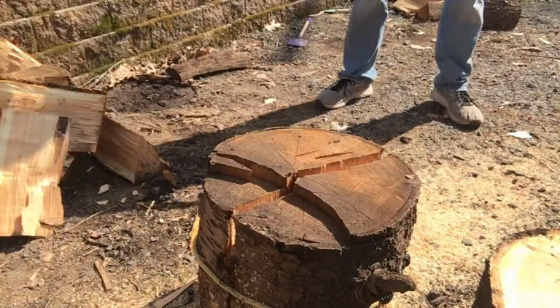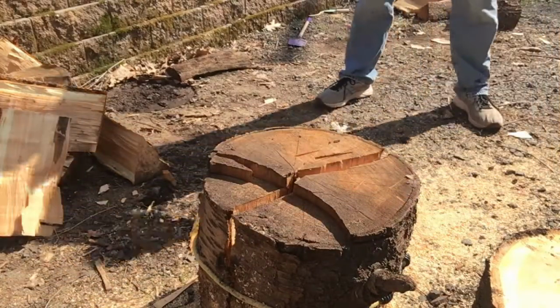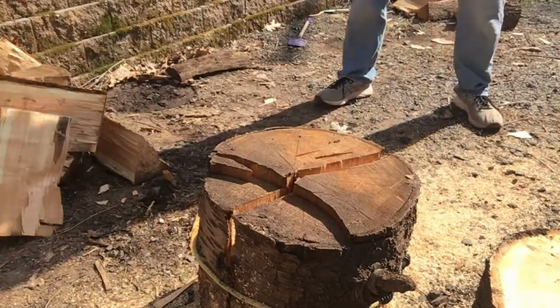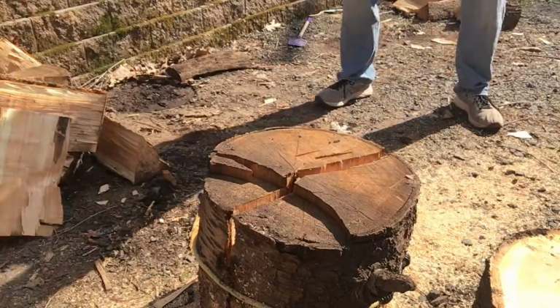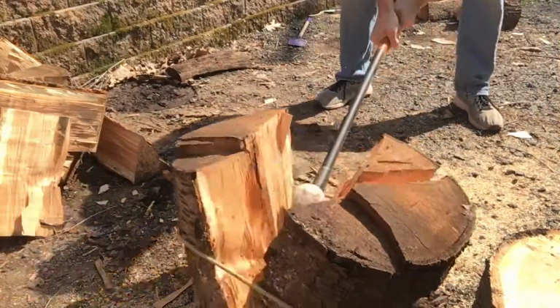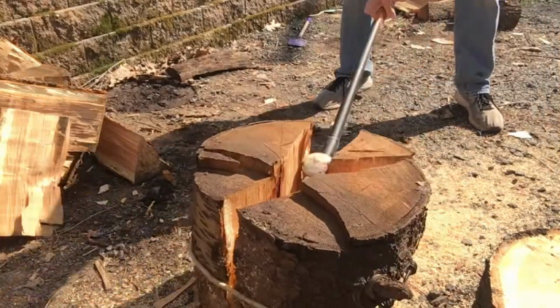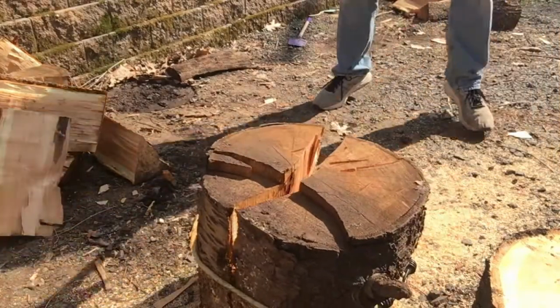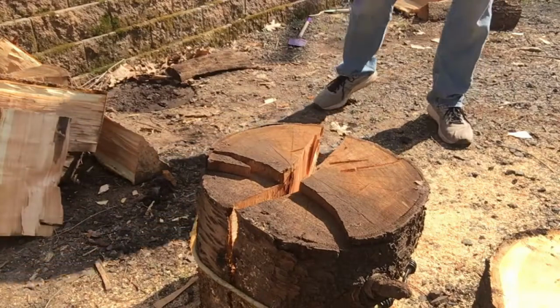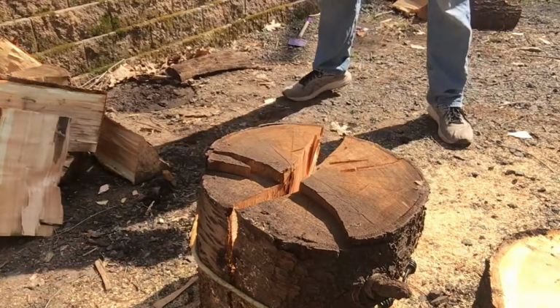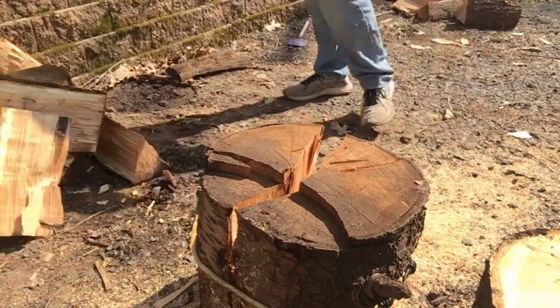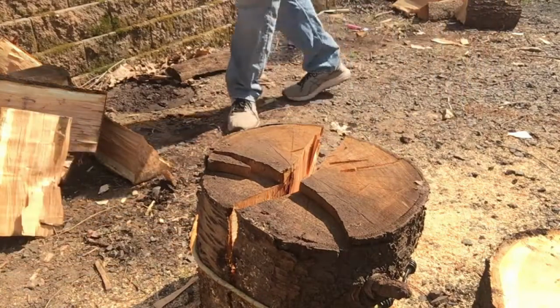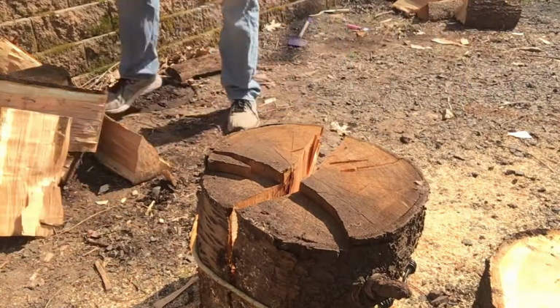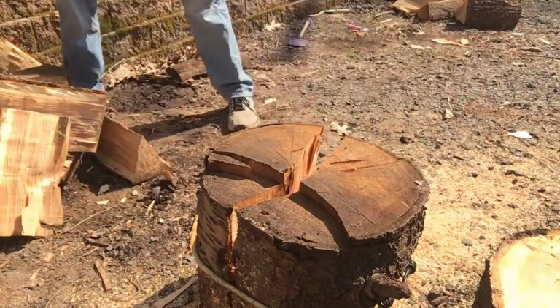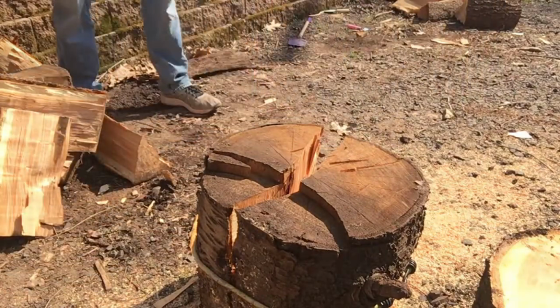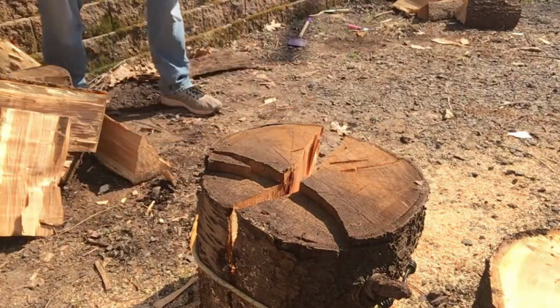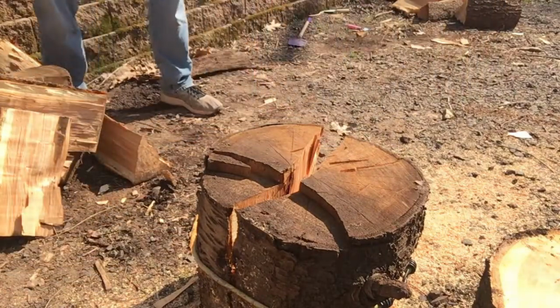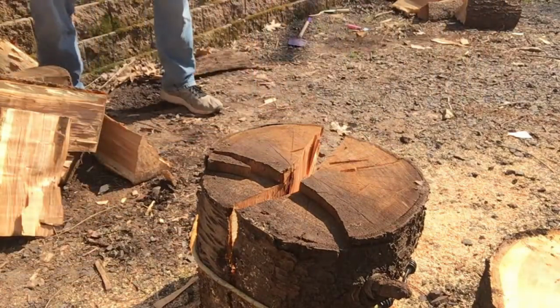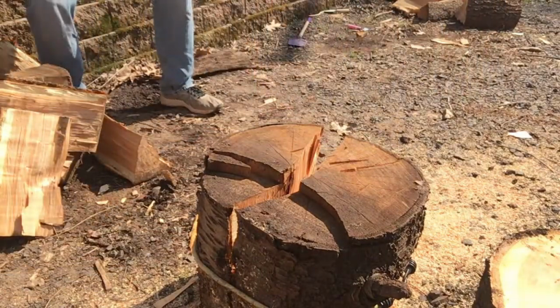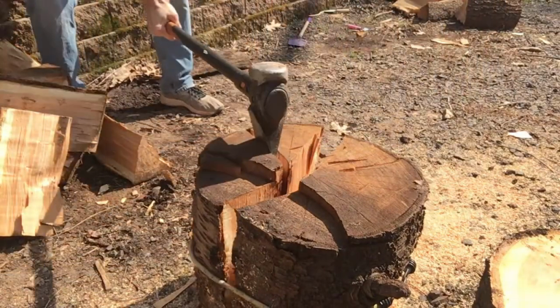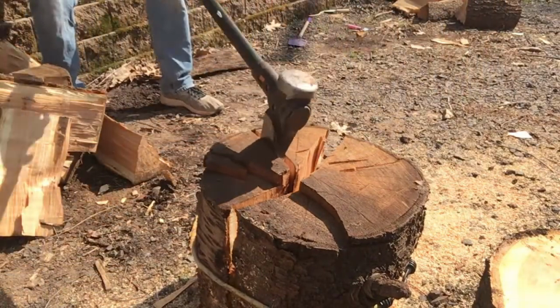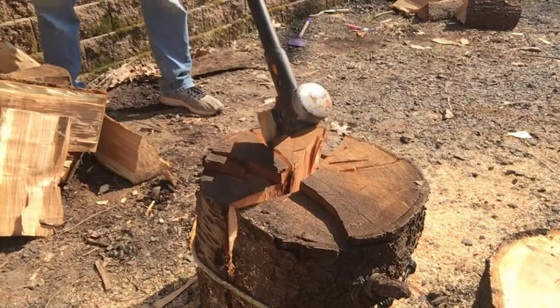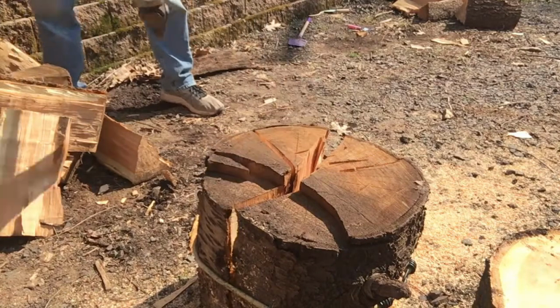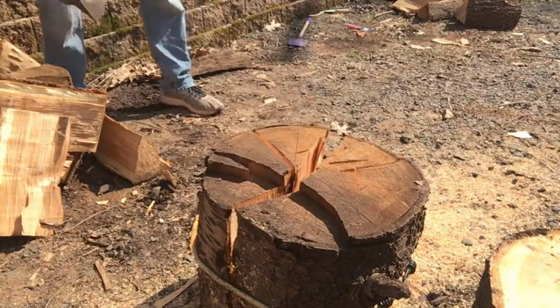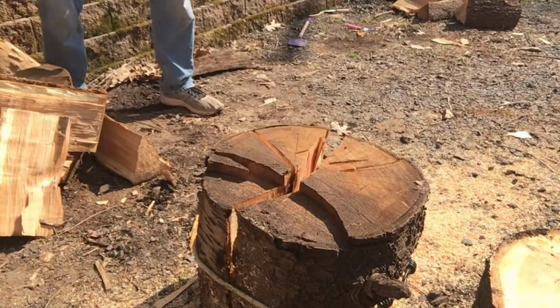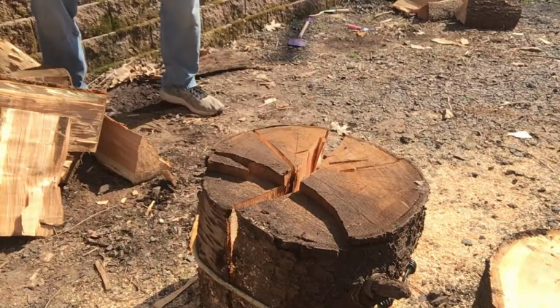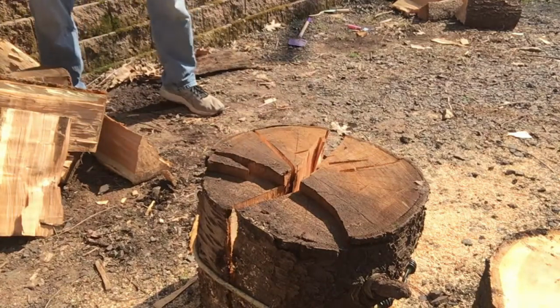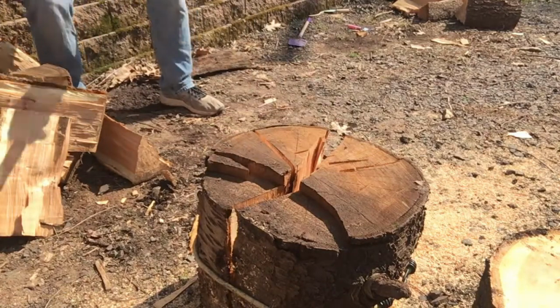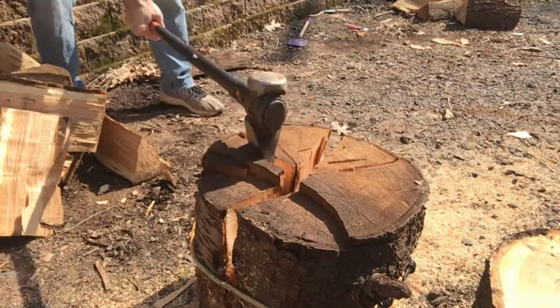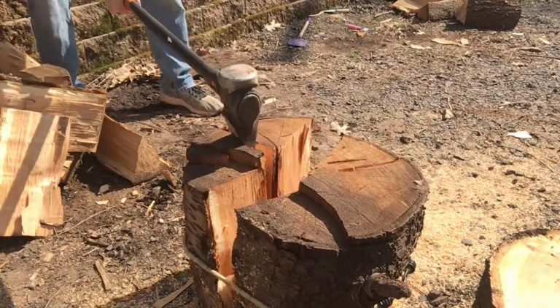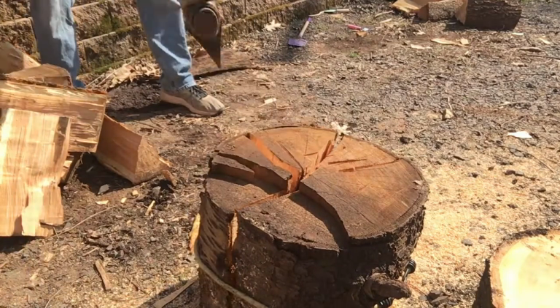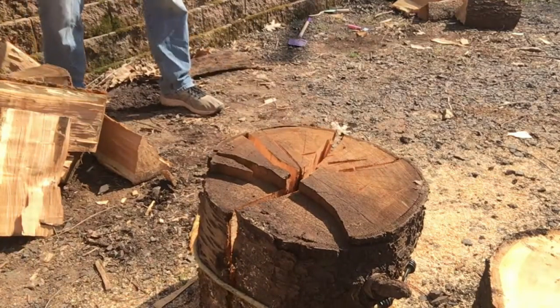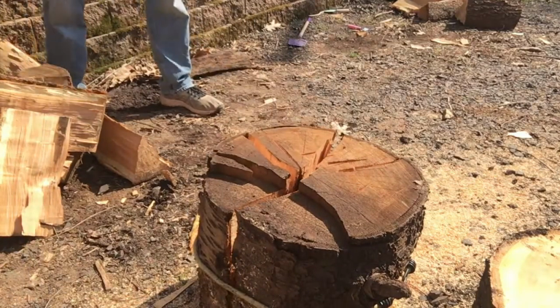From there, I just pick my seams and my cracks, and generally the size of the wood that I want to chop helps guide where I'm going to hit next as well. Once you get that first crack in the wood, it kind of weakens everything and makes everything a lot easier.